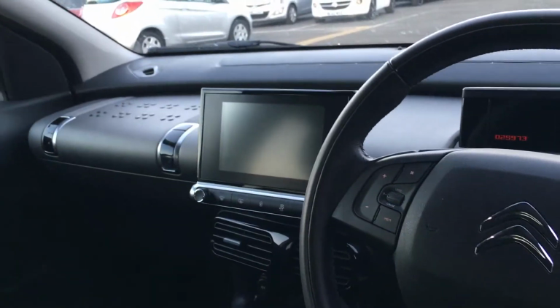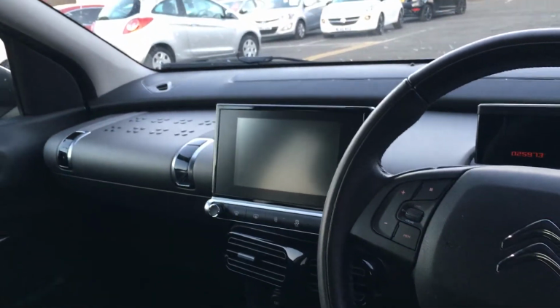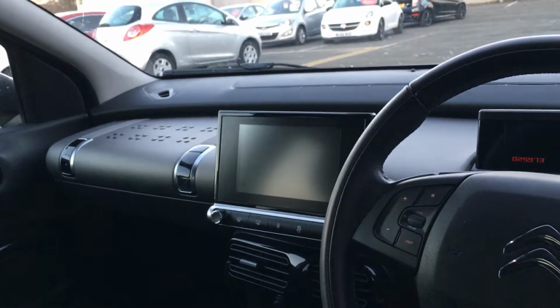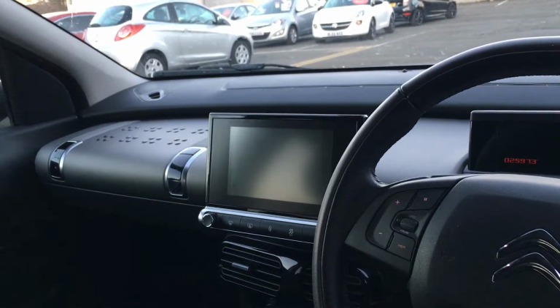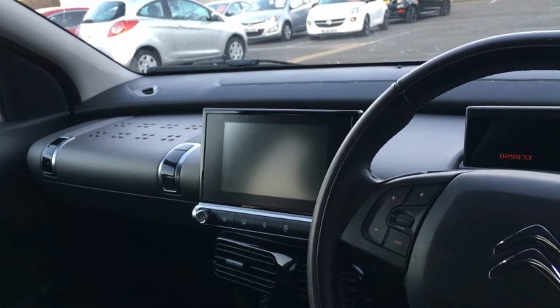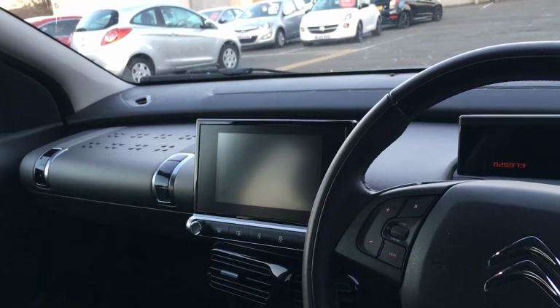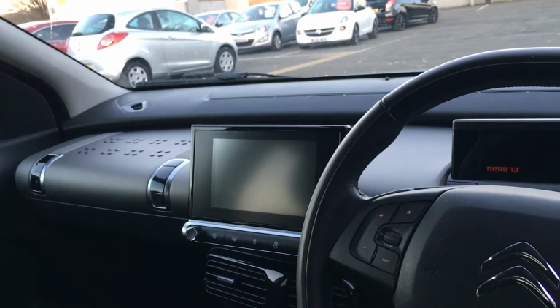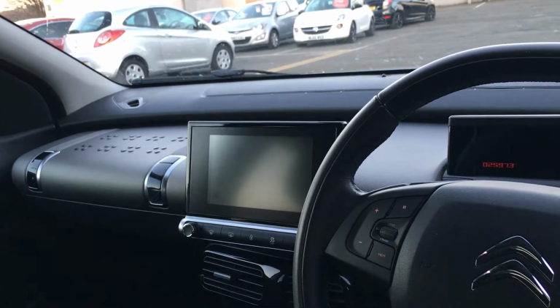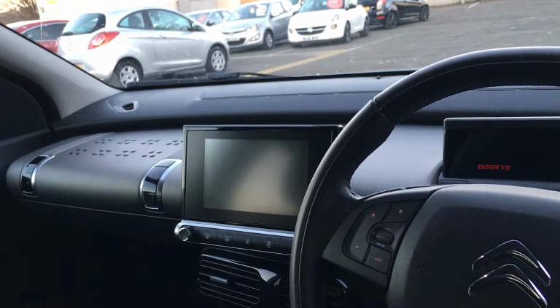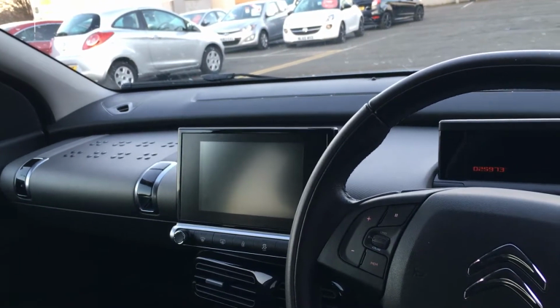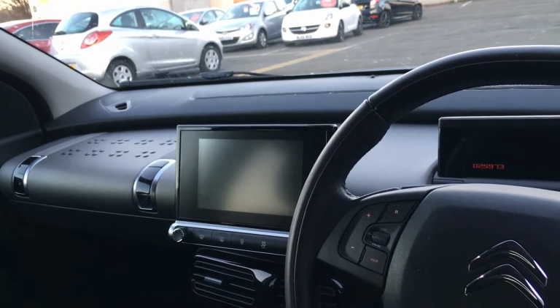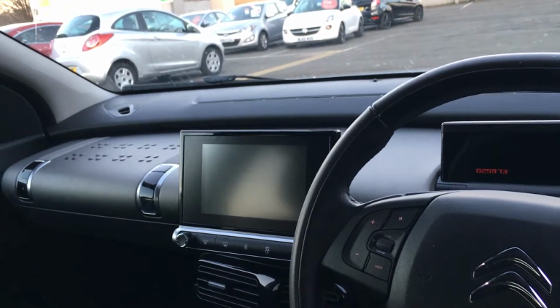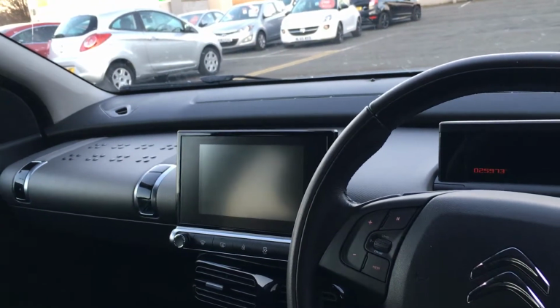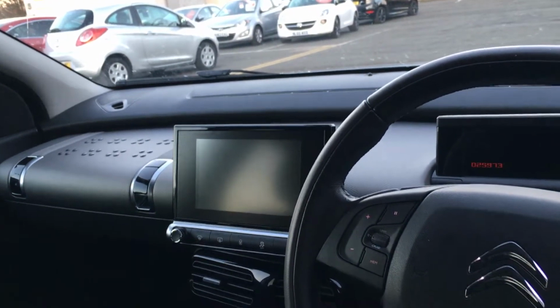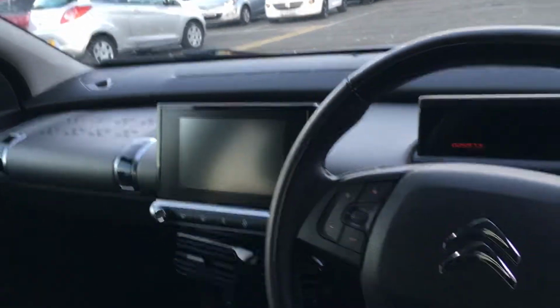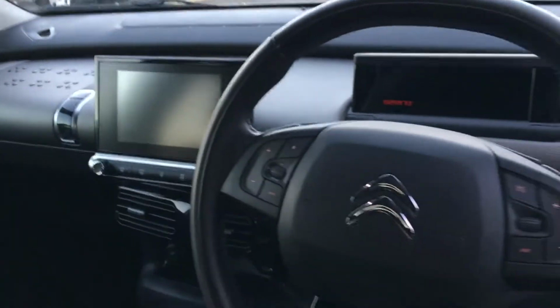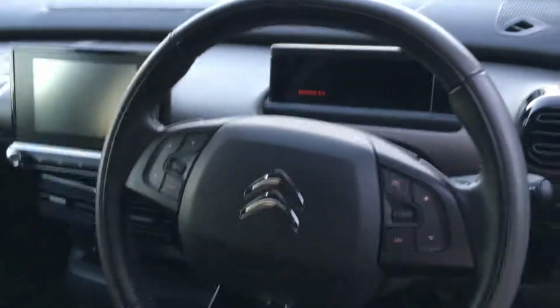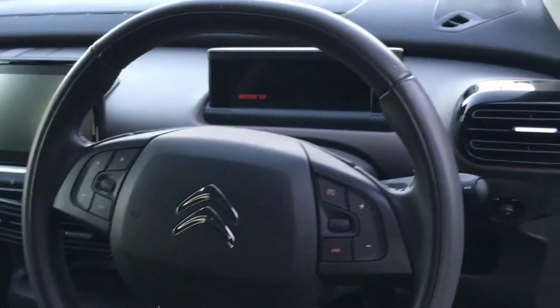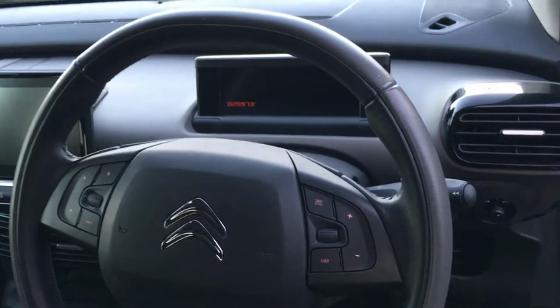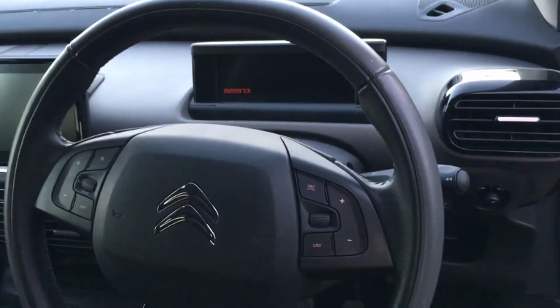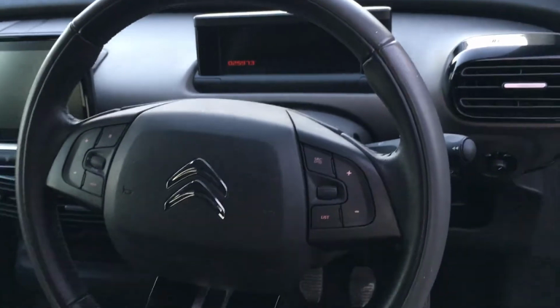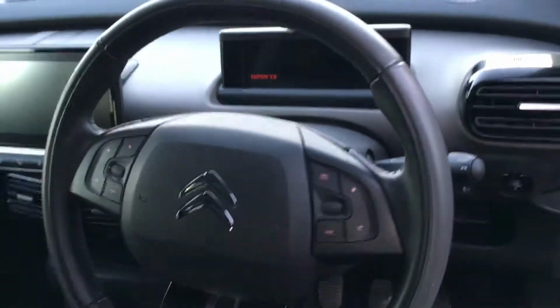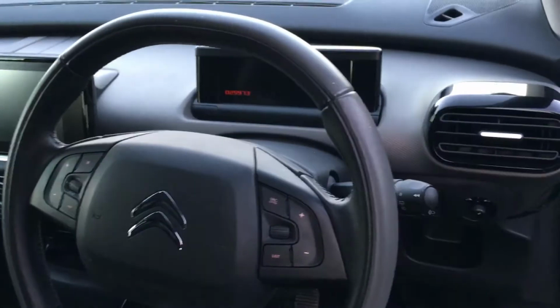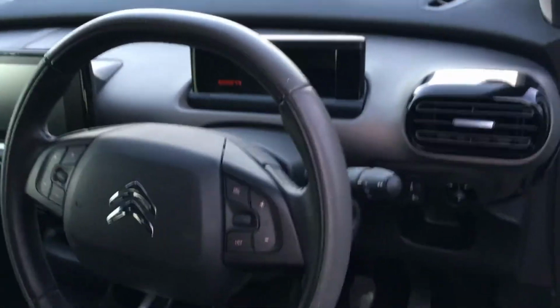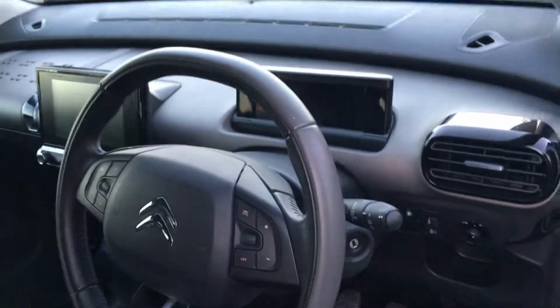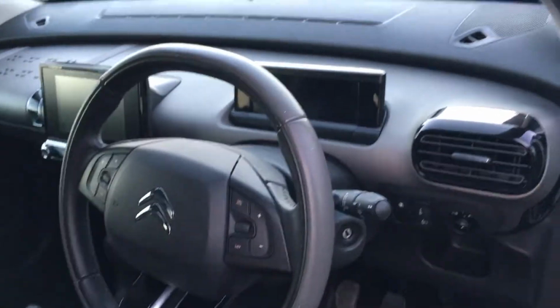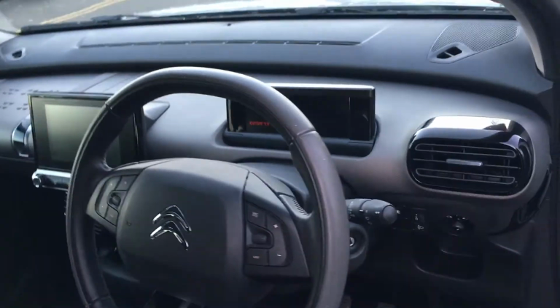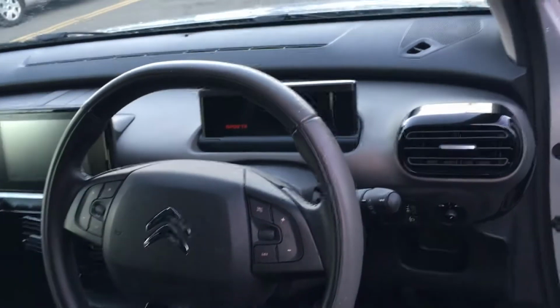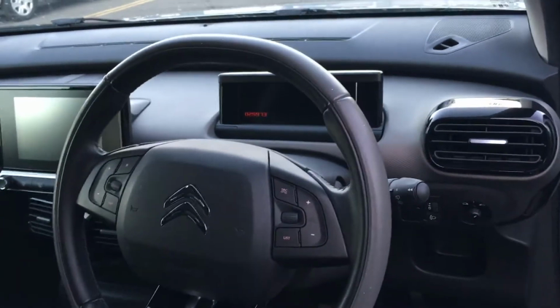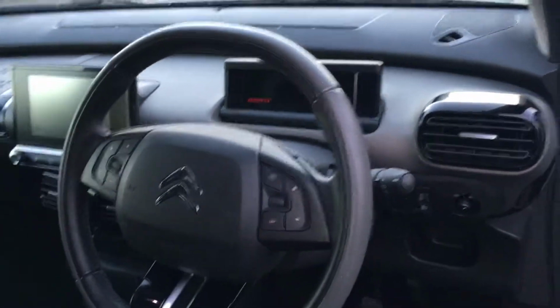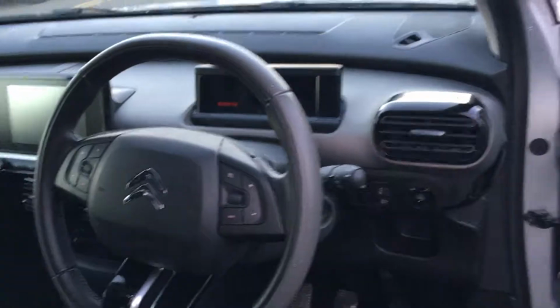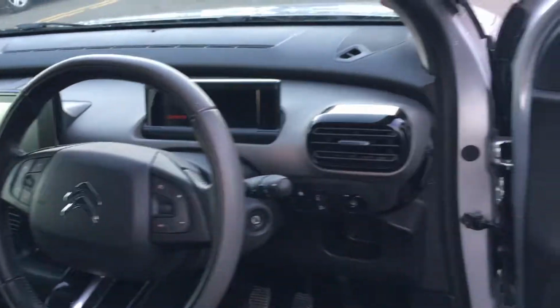As you can see, this has got a touch screen which has satellite navigation, all the audio controls, and the climate controls go through that as well. You've also got a multi-function steering wheel as well as automatic lights and automatic wipers on this car.